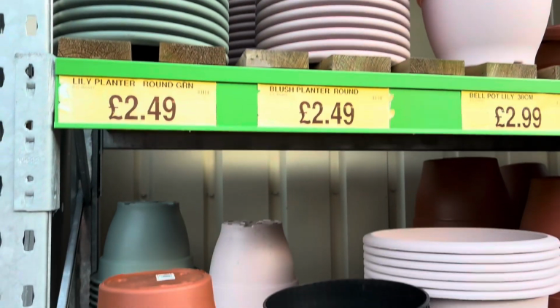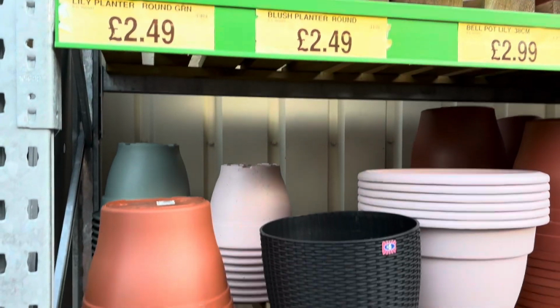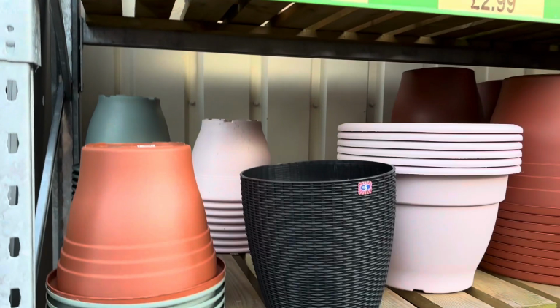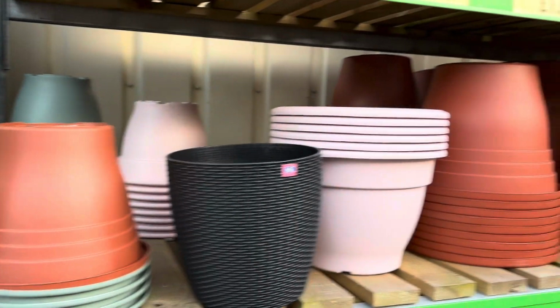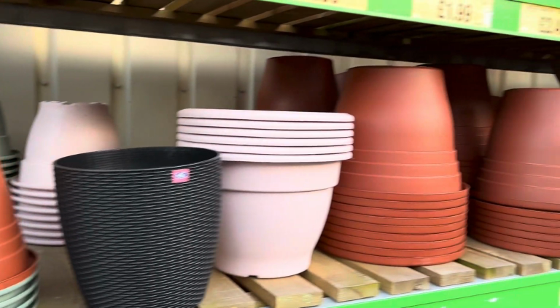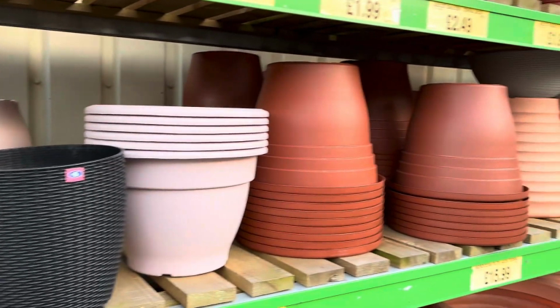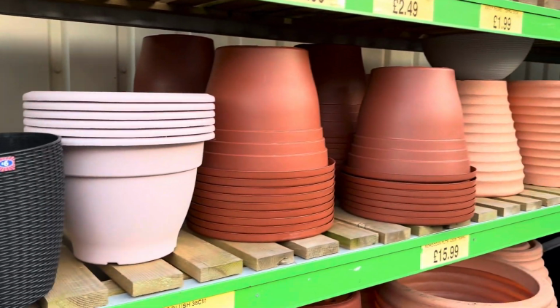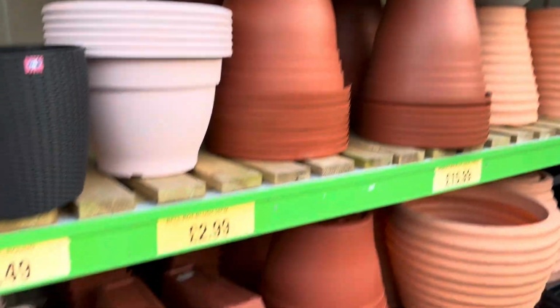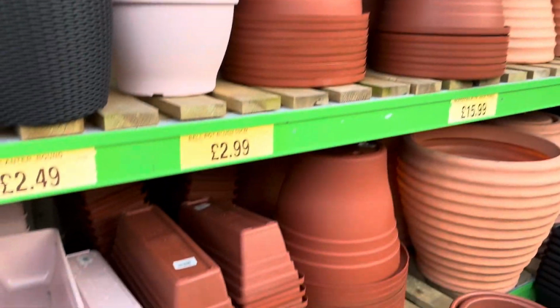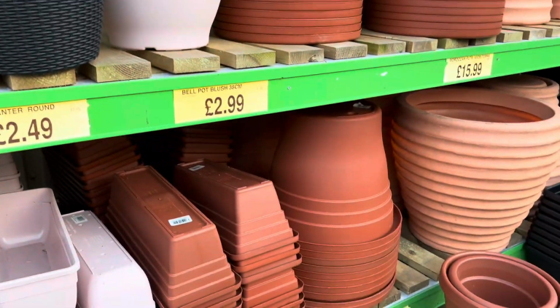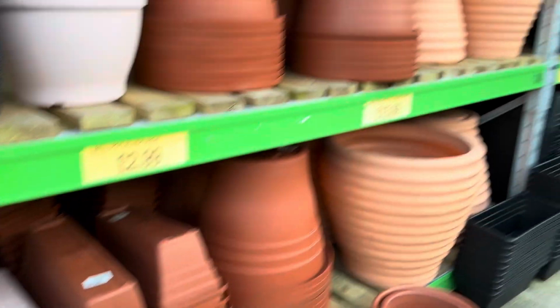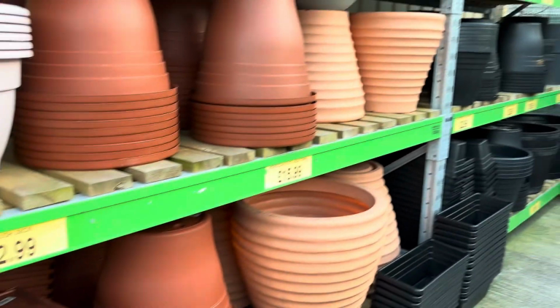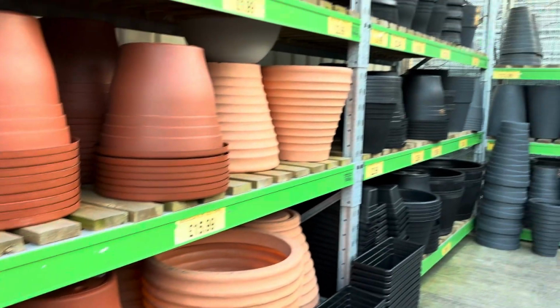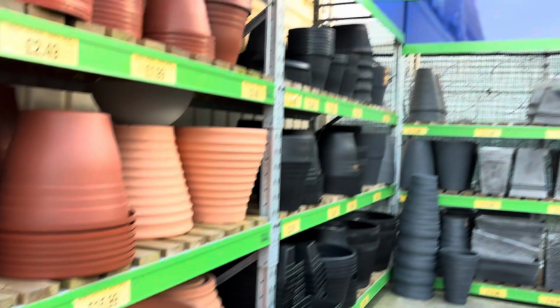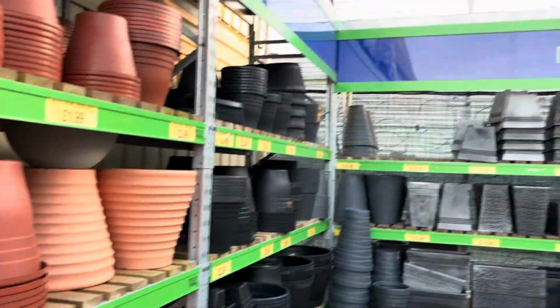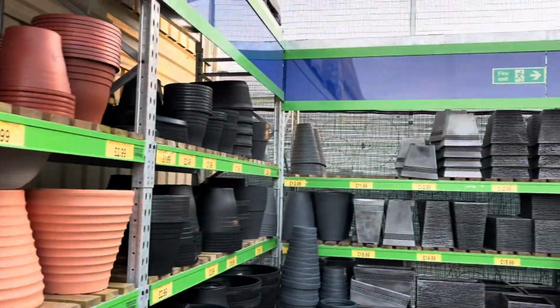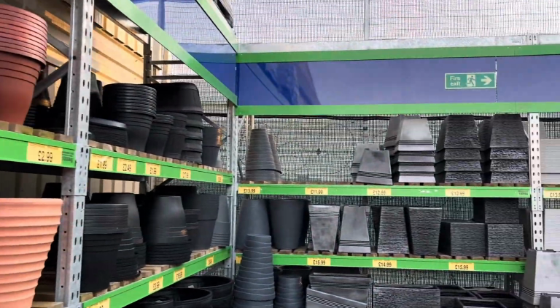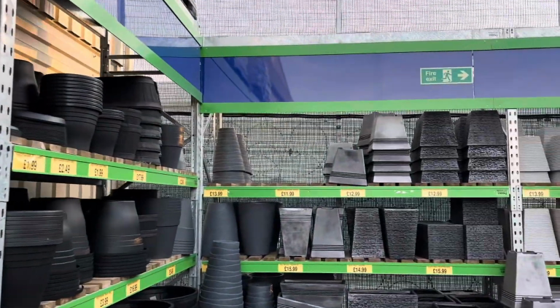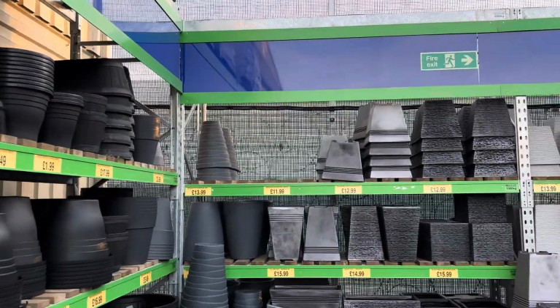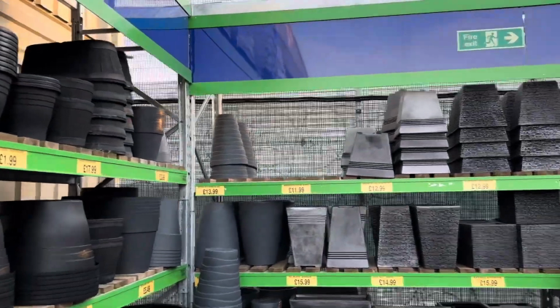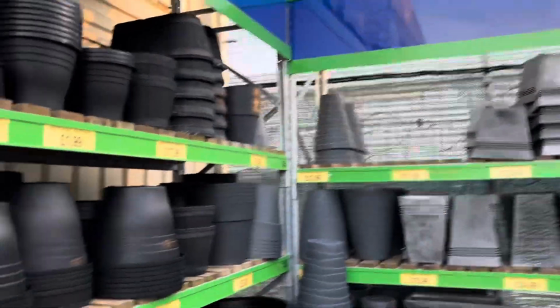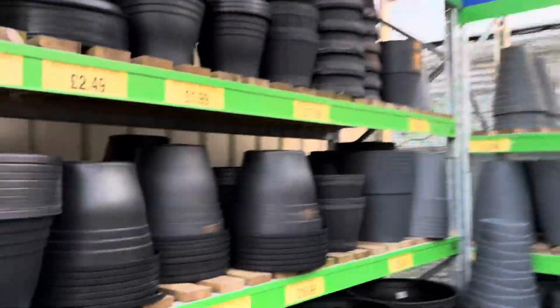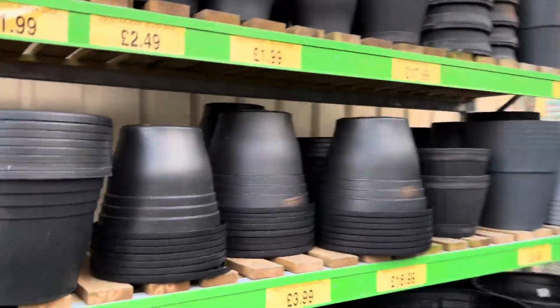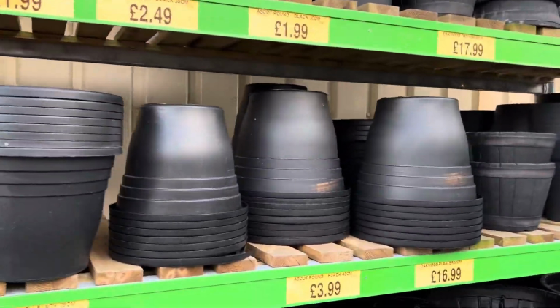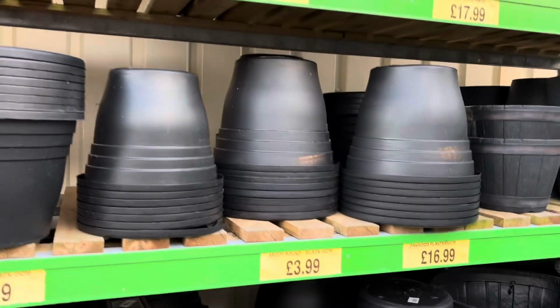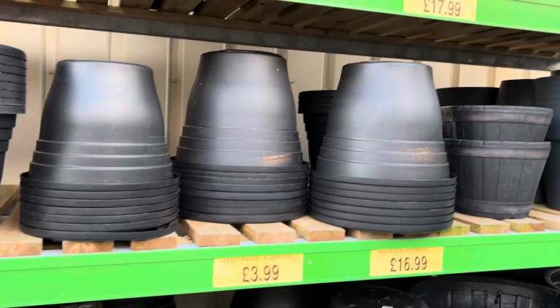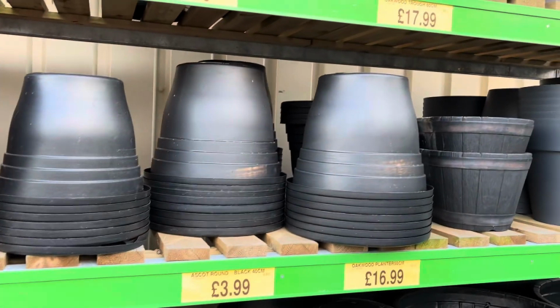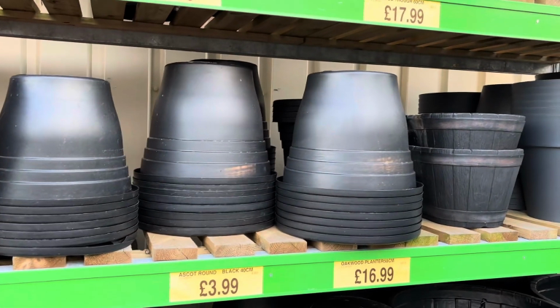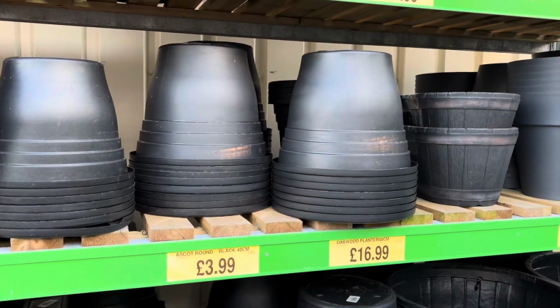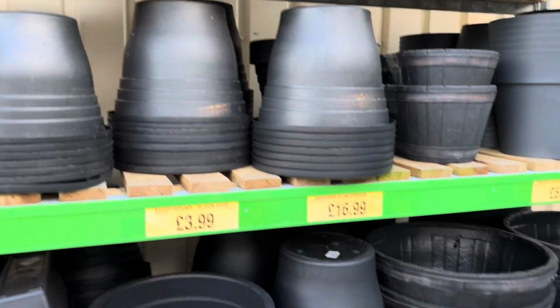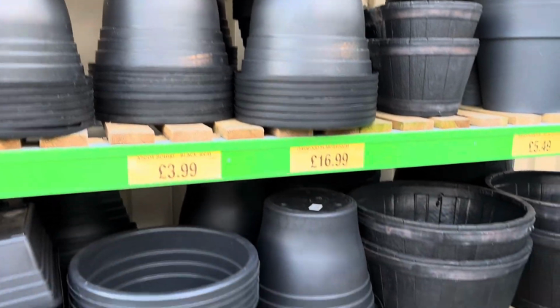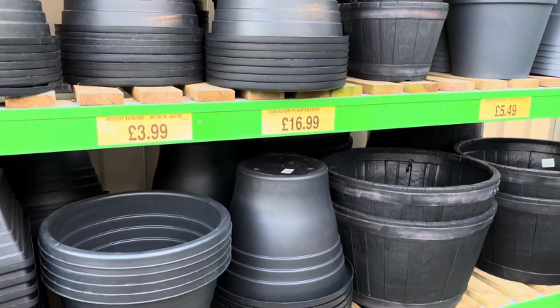On to the pots now, and I really could not believe there was such an amazing array of different types of pots. Look how many there are — so many different colours and styles. Everything you would need really.